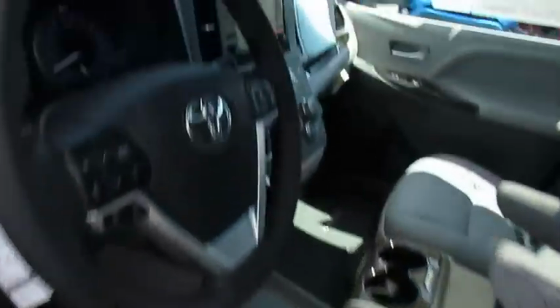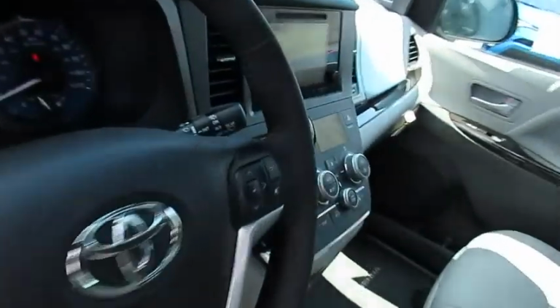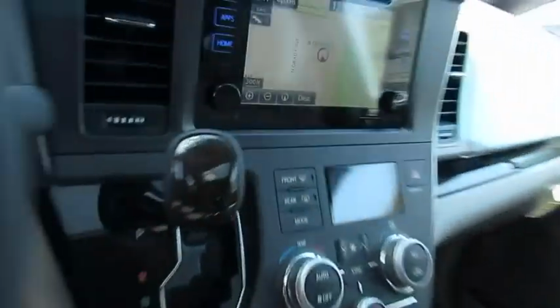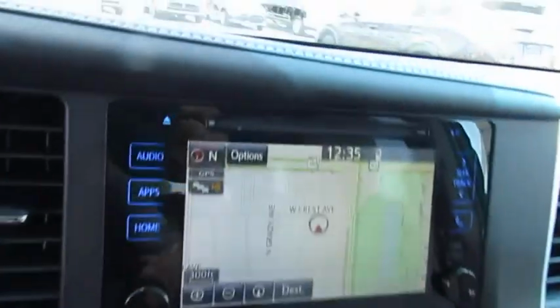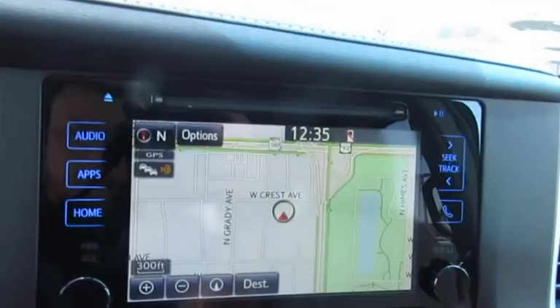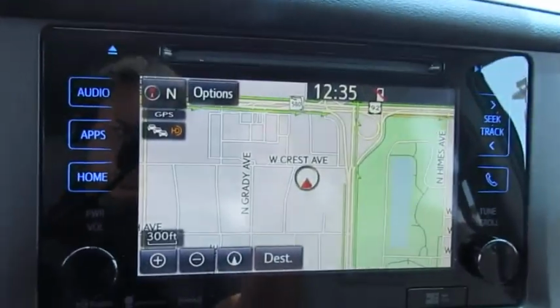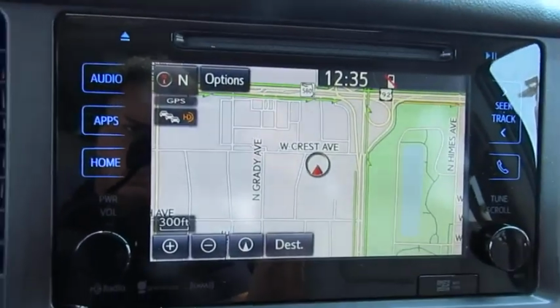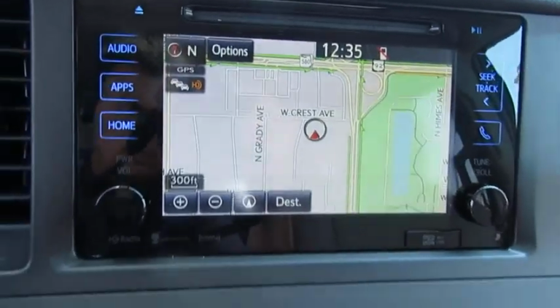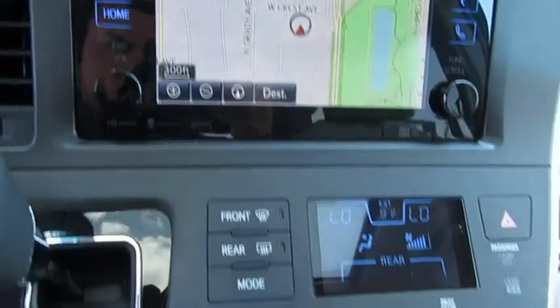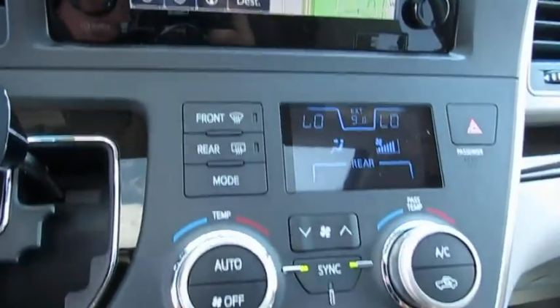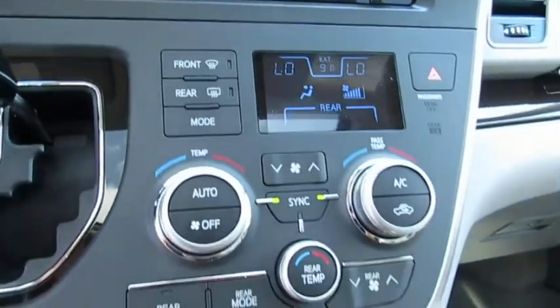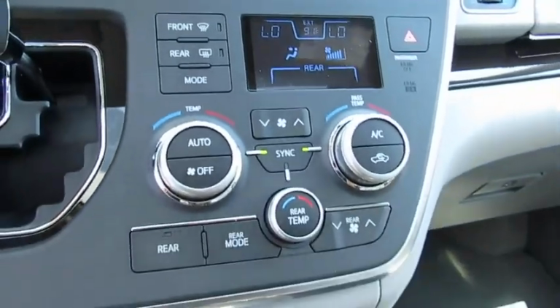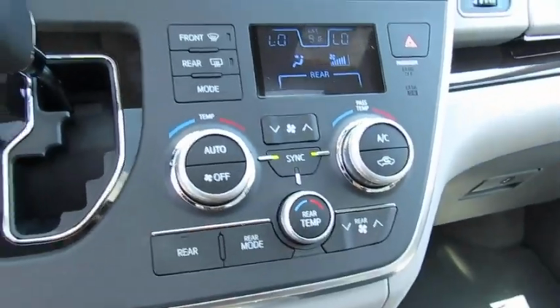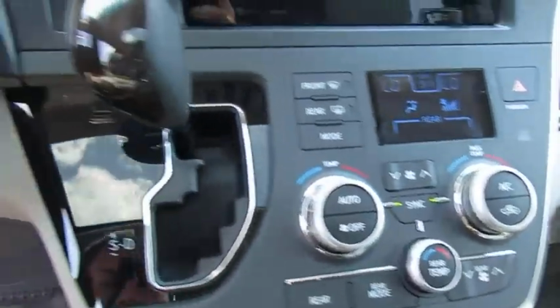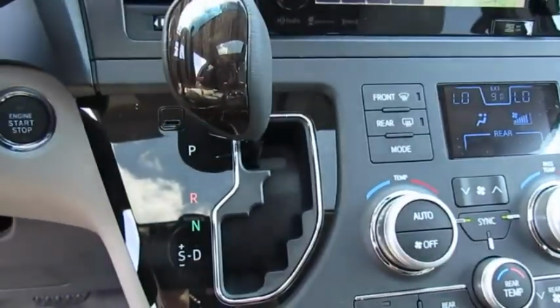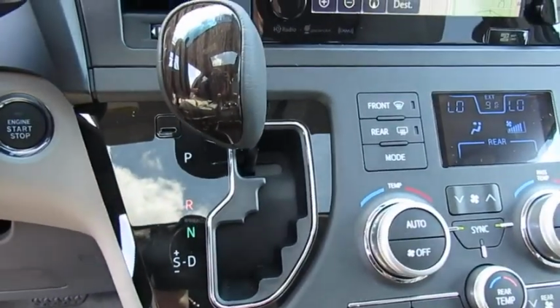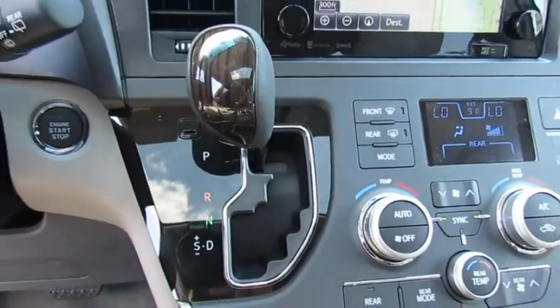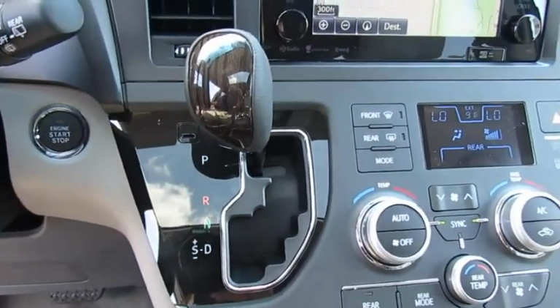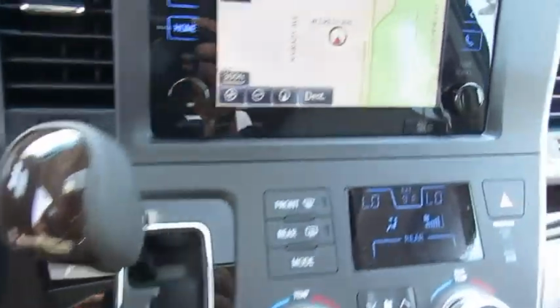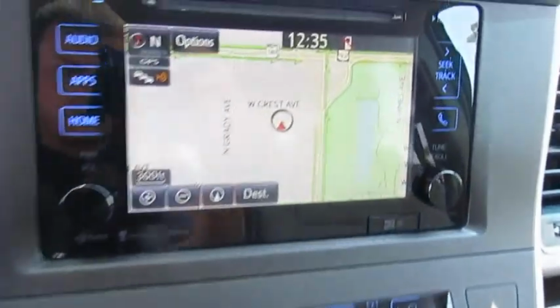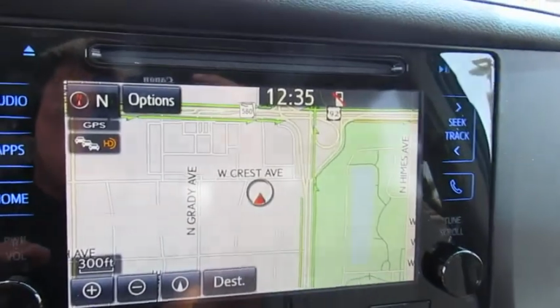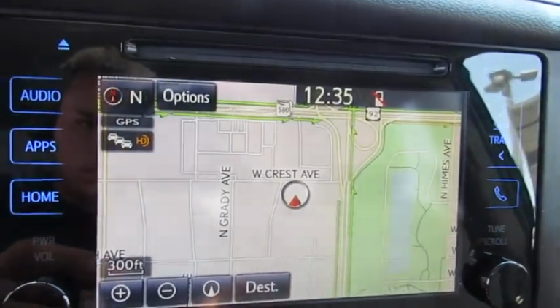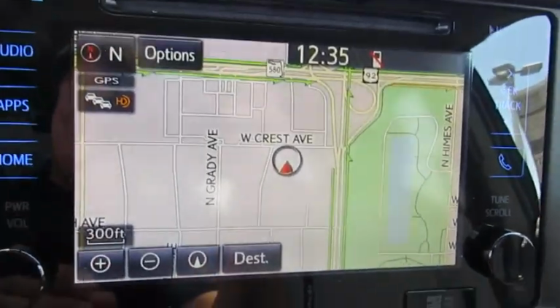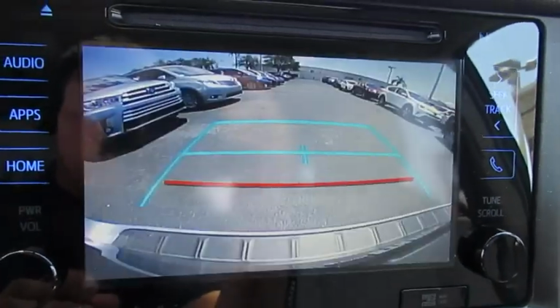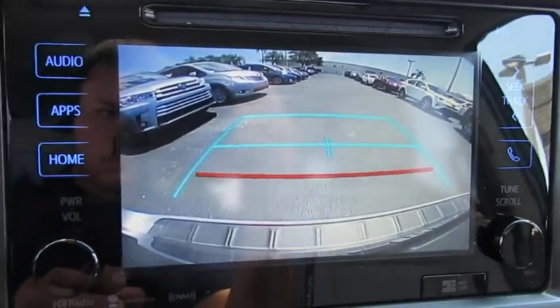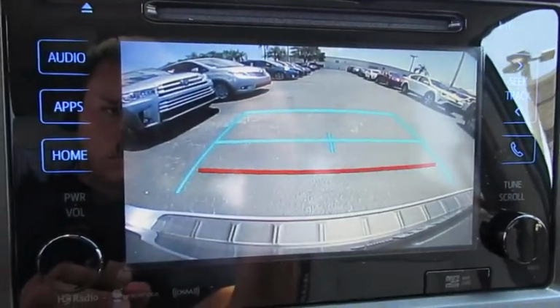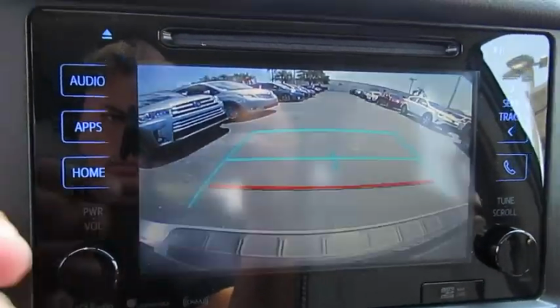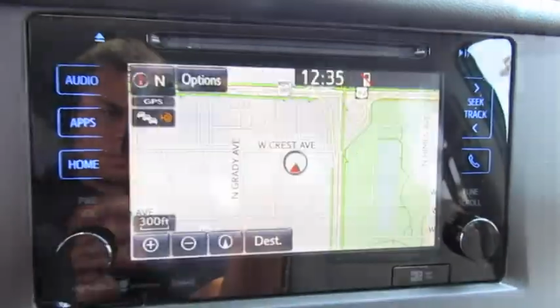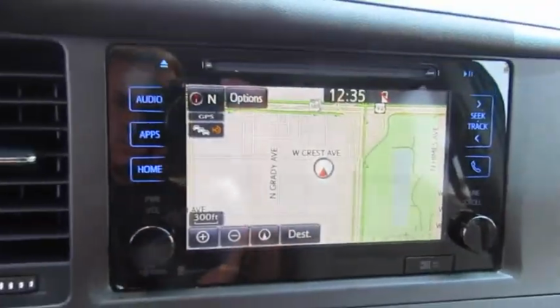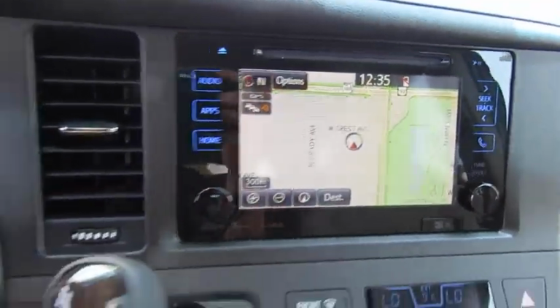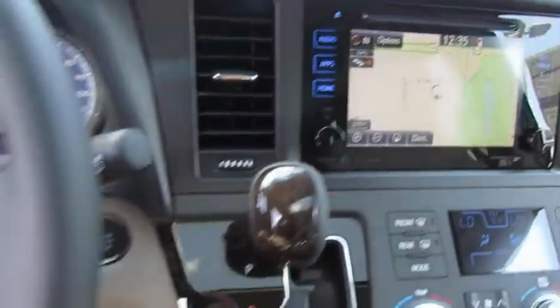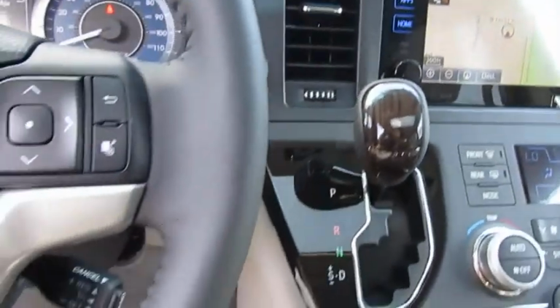Power passenger seat, traction control, anti-lock braking system, air conditioning, moonroof, Bluetooth wireless data link for hands-free phone, Homelink garage door opener, power steering, aluminum wheels, cruise control.